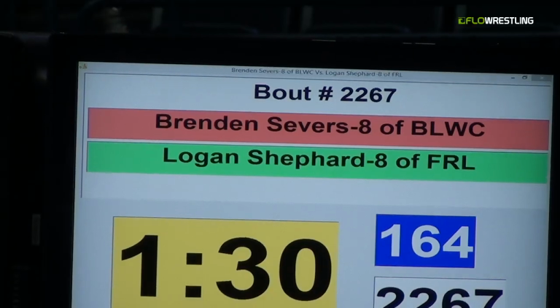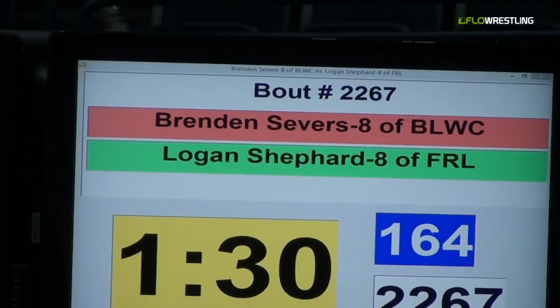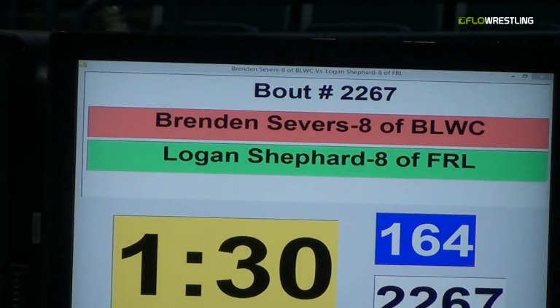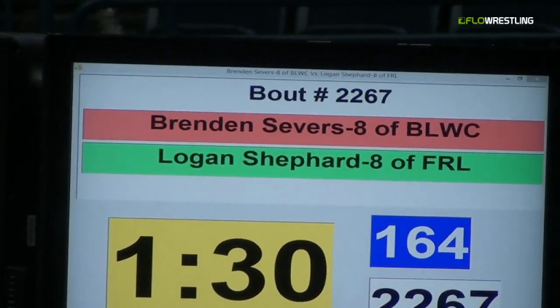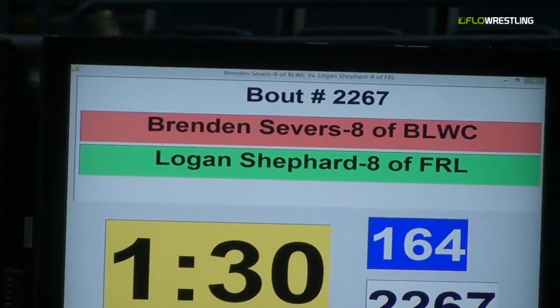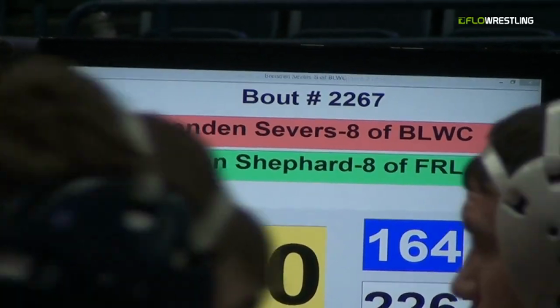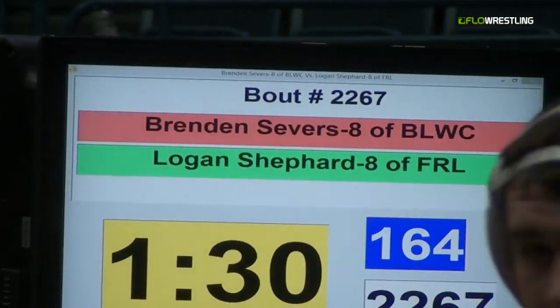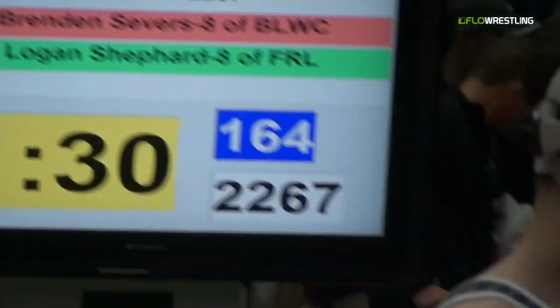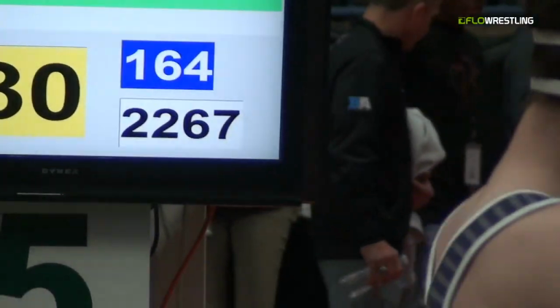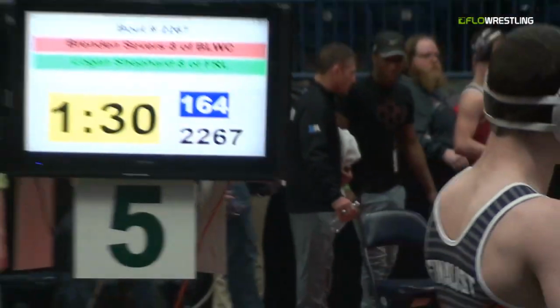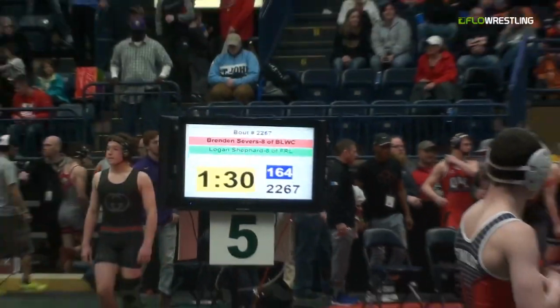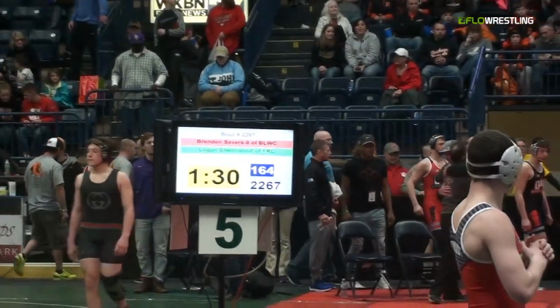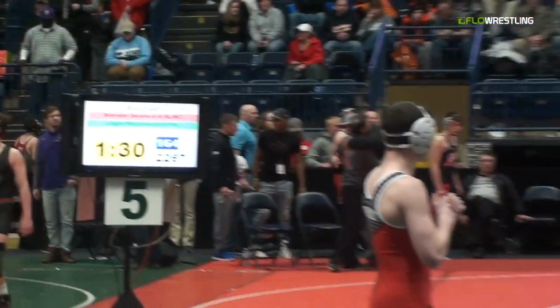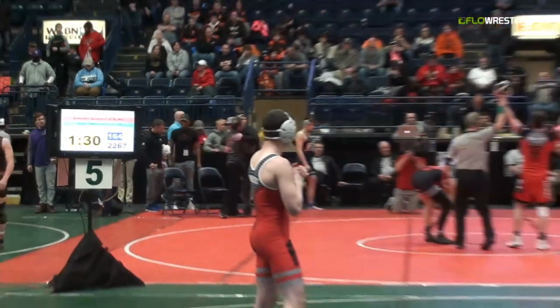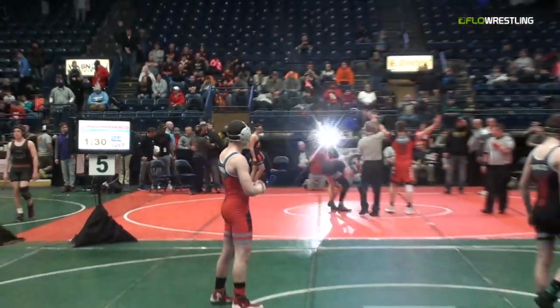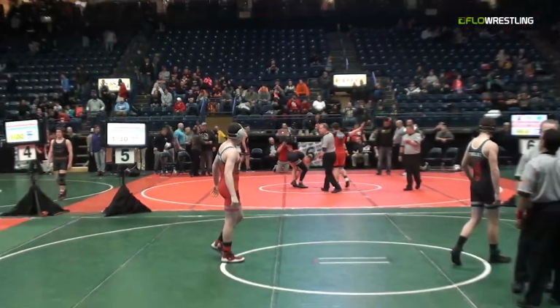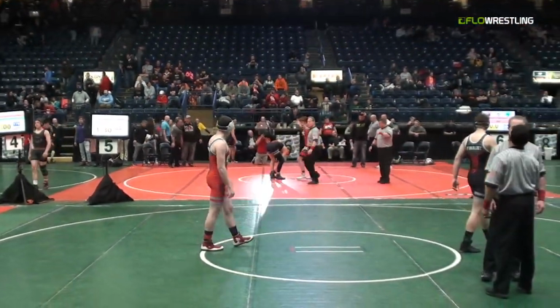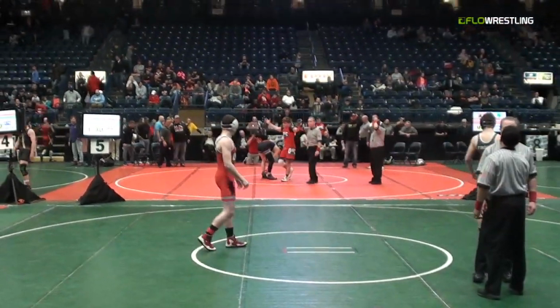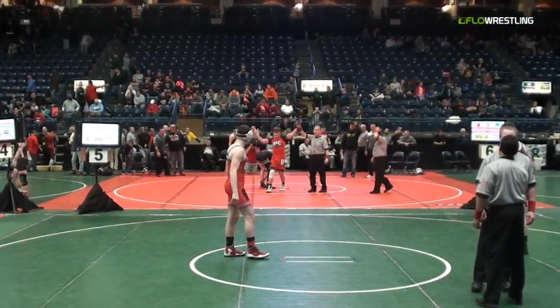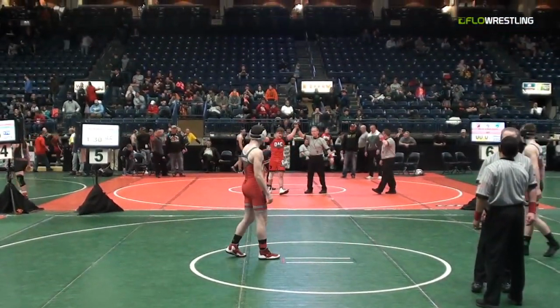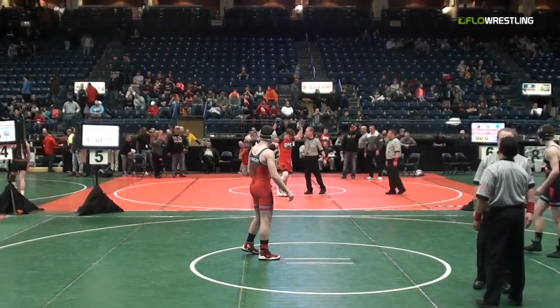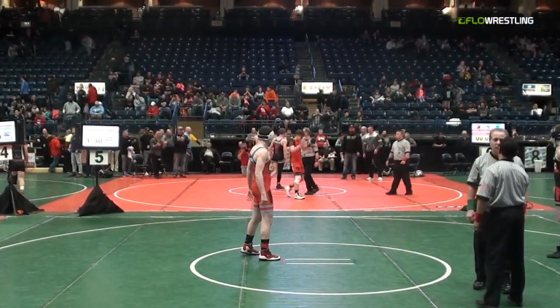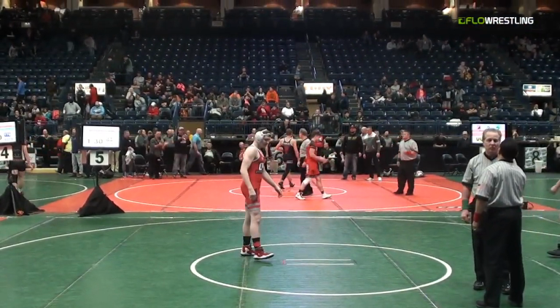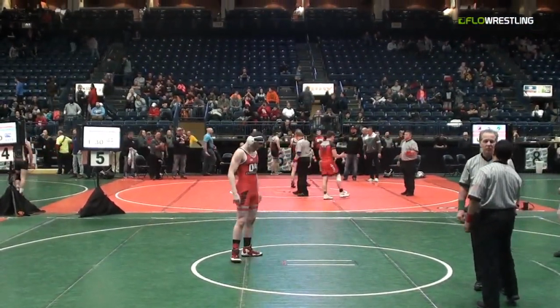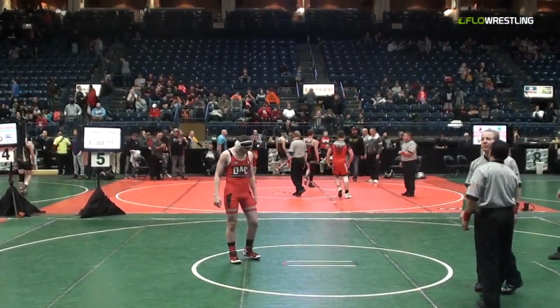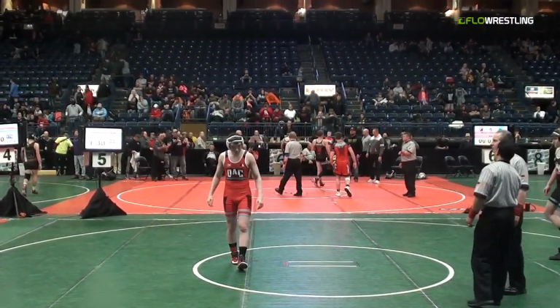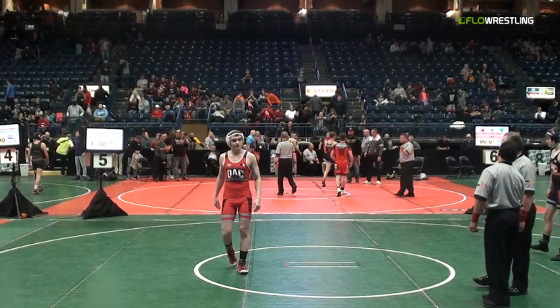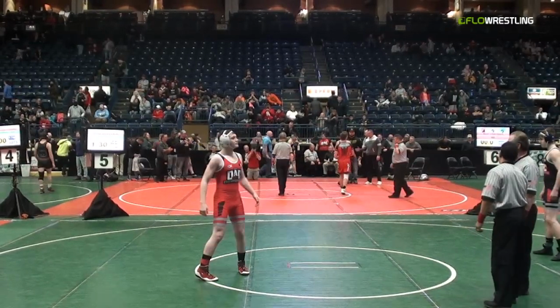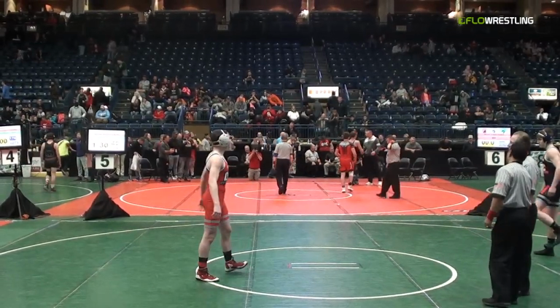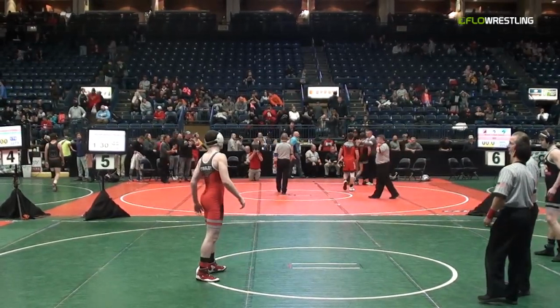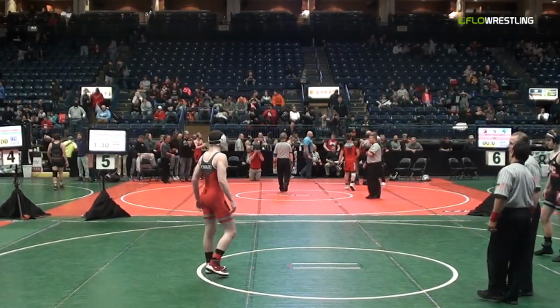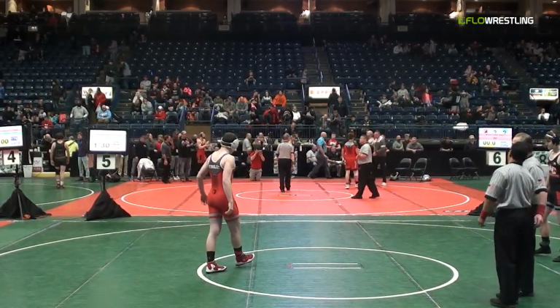So 164 is on the mat. Seaver's going to be in red. In the green will be Logan Shepard. So Brendan Seaver's in the red, he's going to be taking on Logan Shepard.